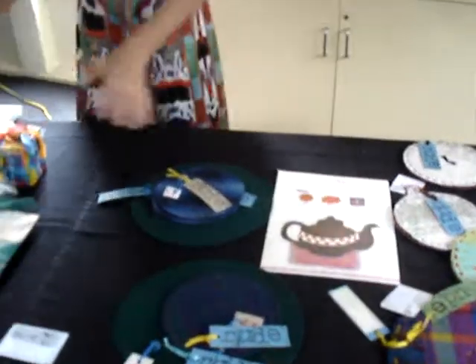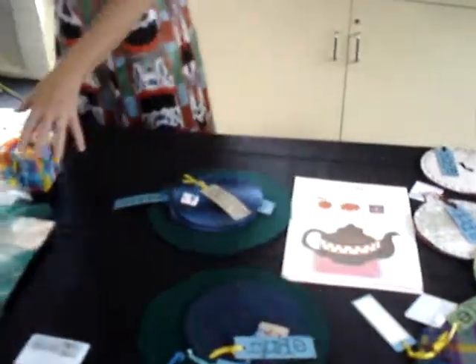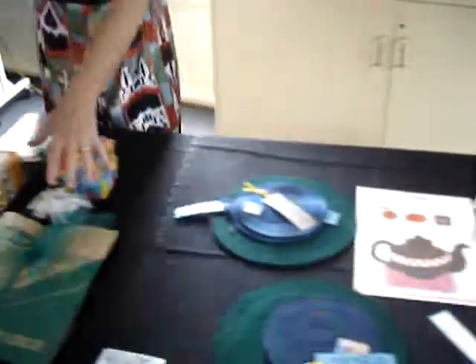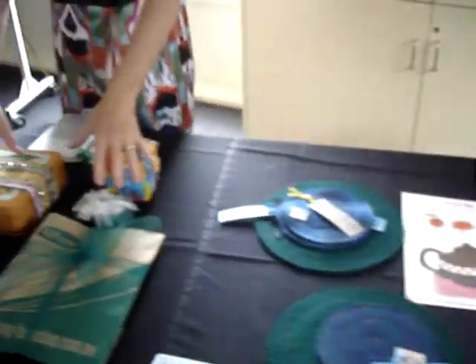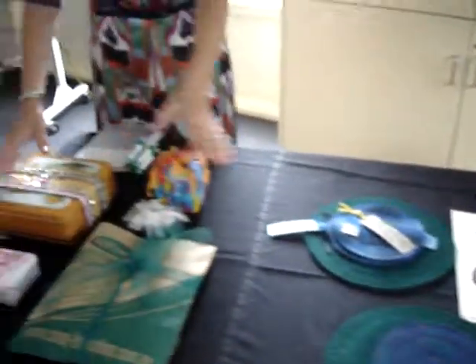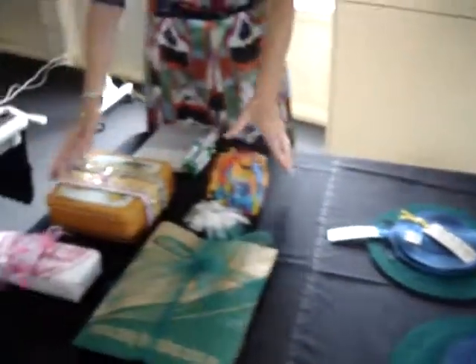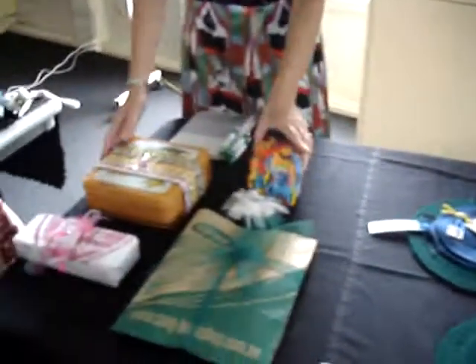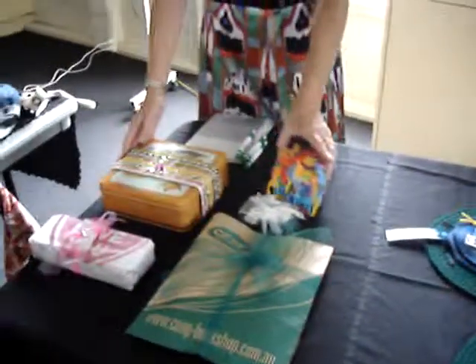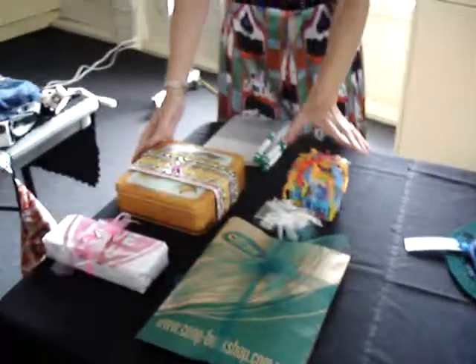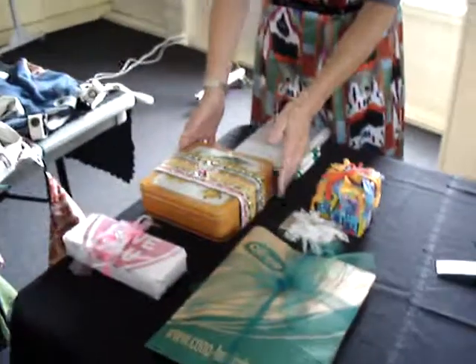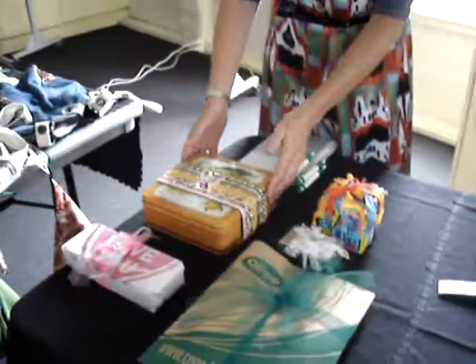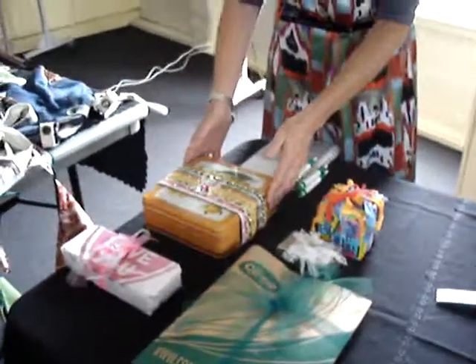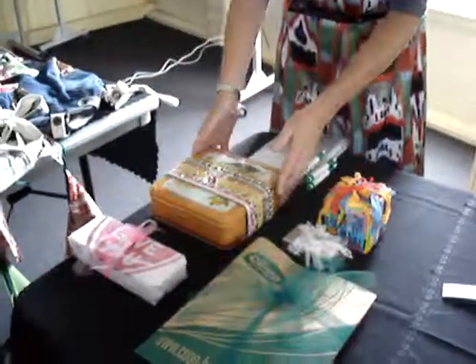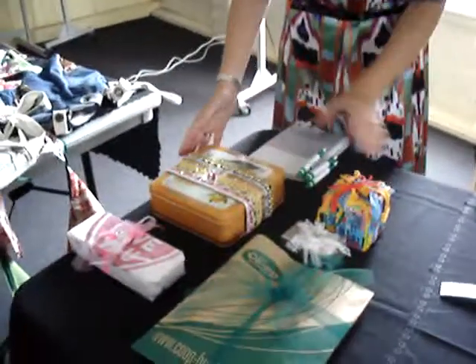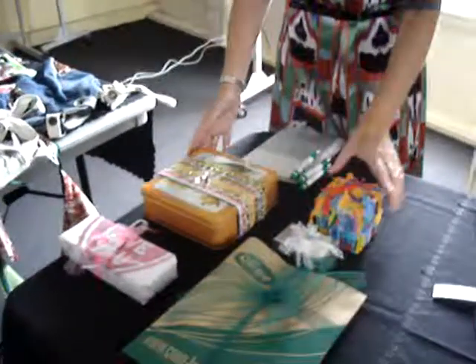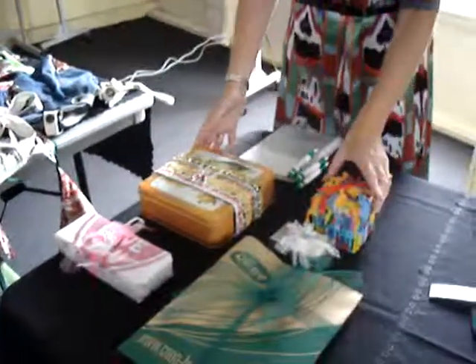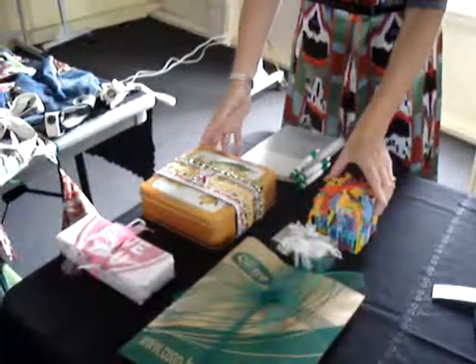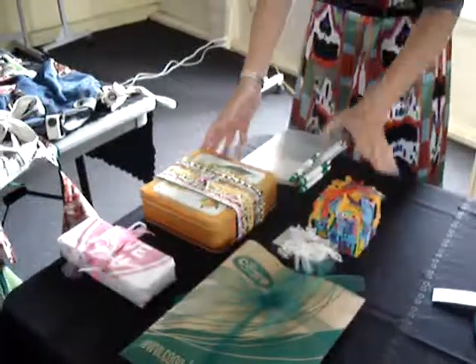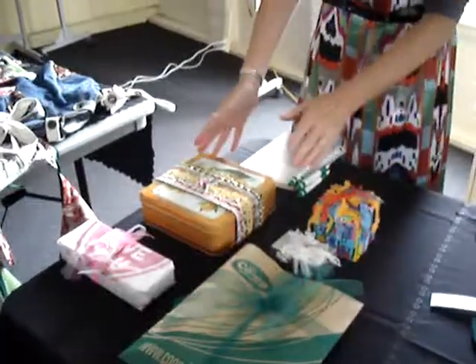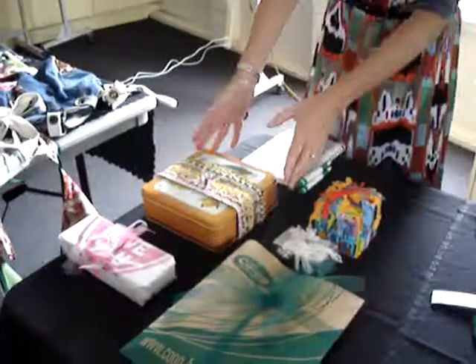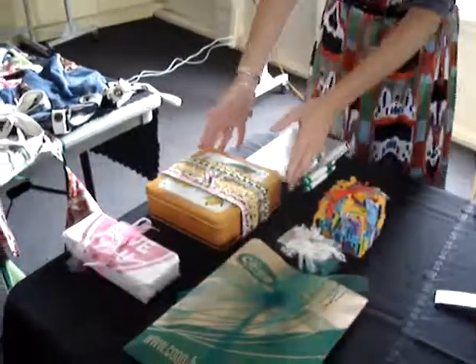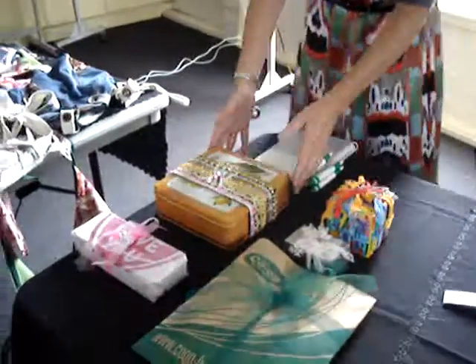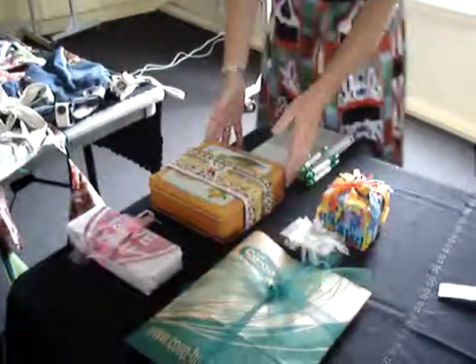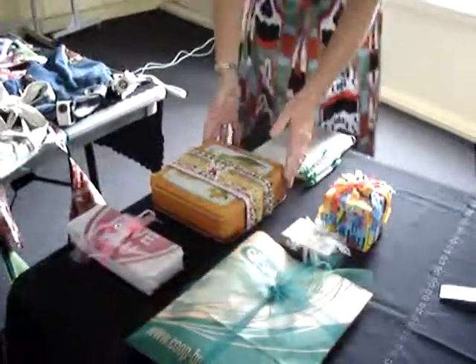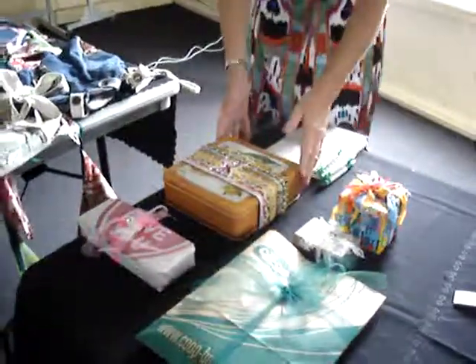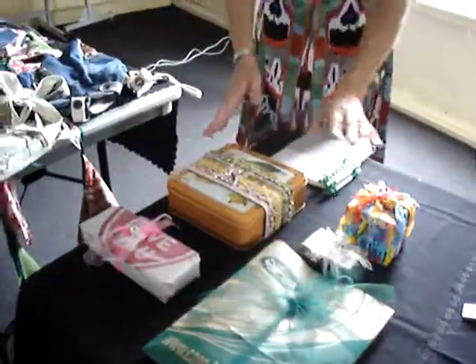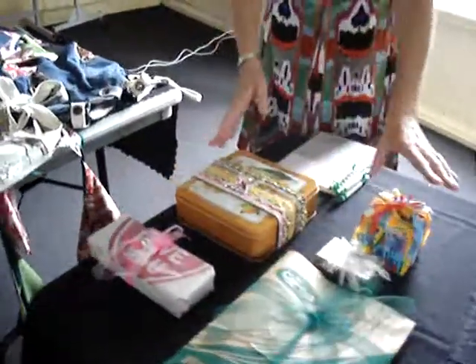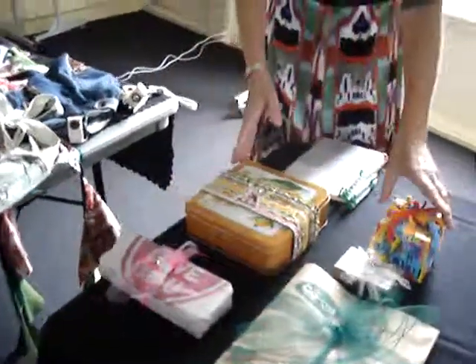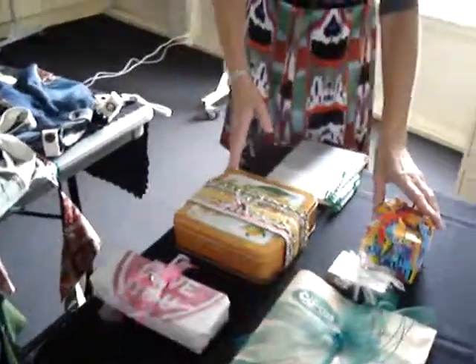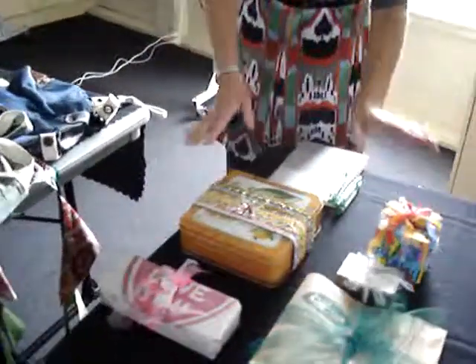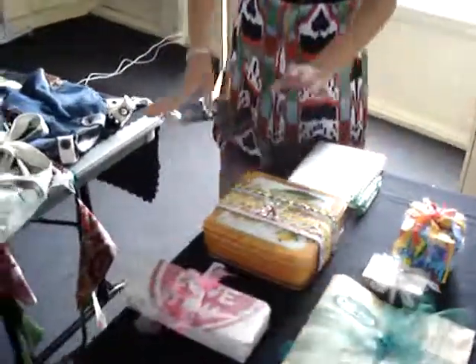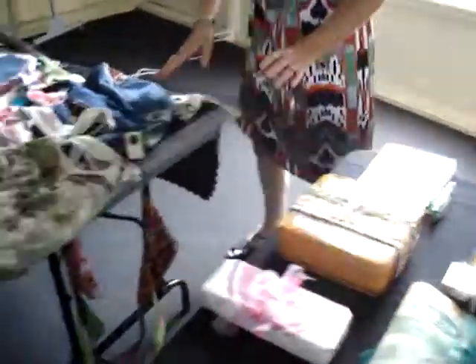Here is the section showing them what can be done with what you've got at home when you're wrapping gifts.